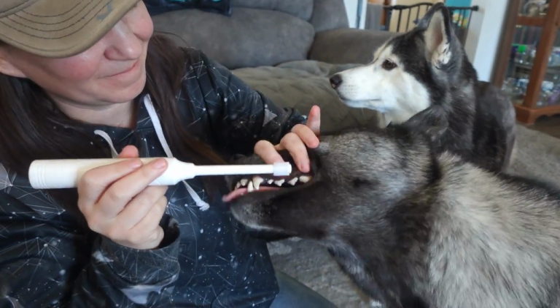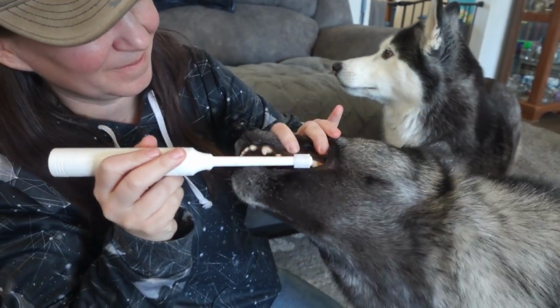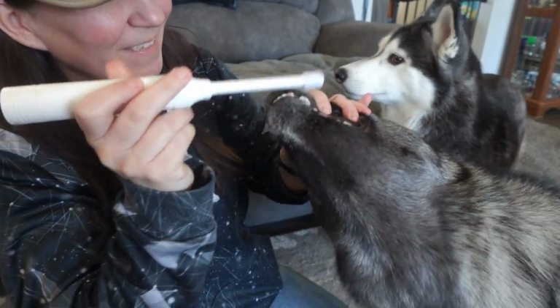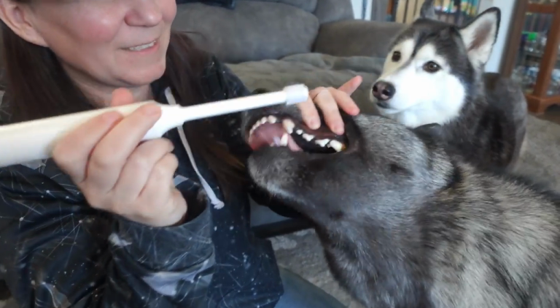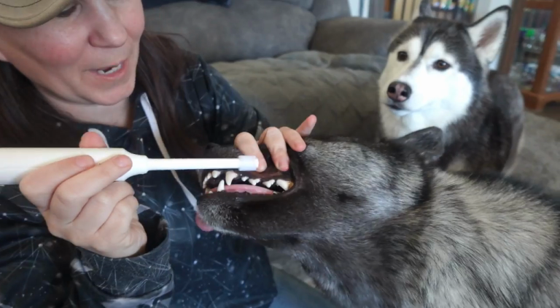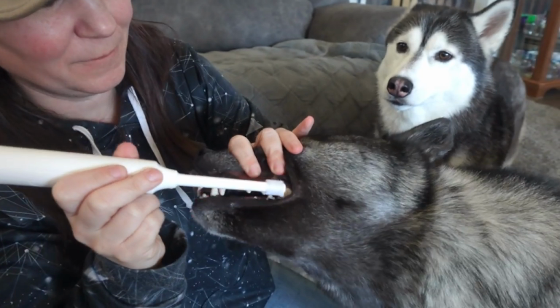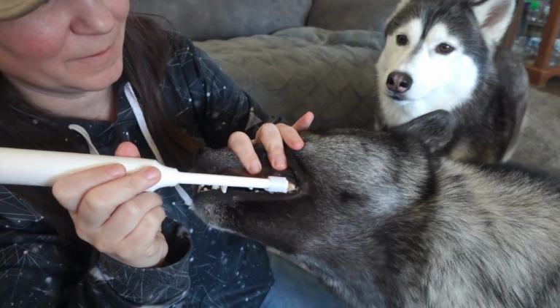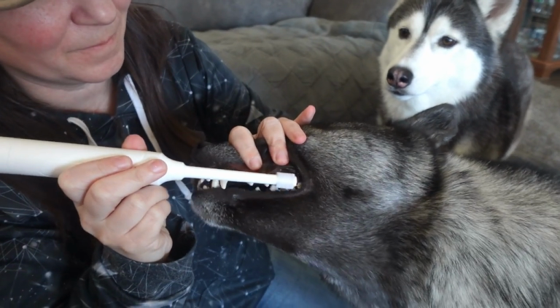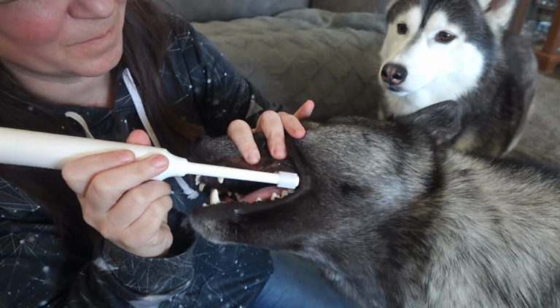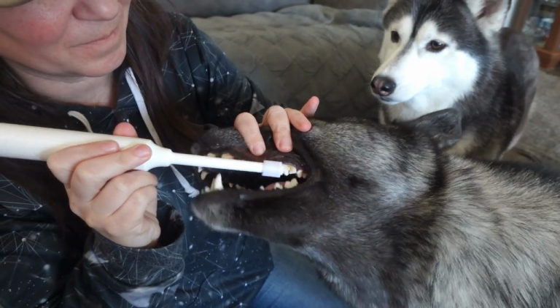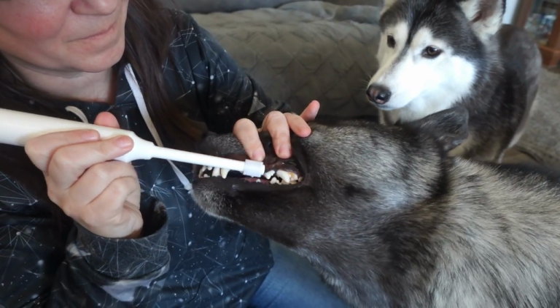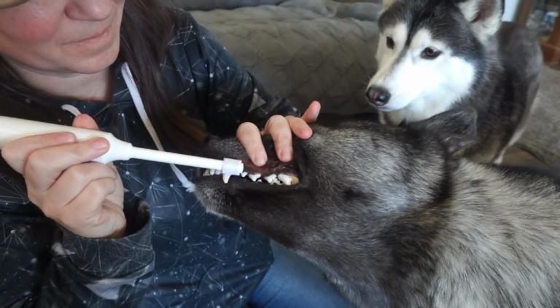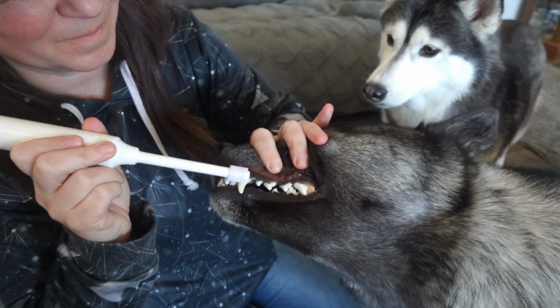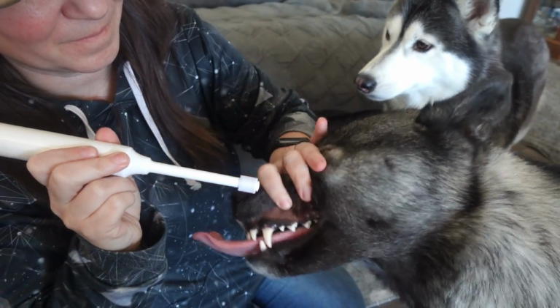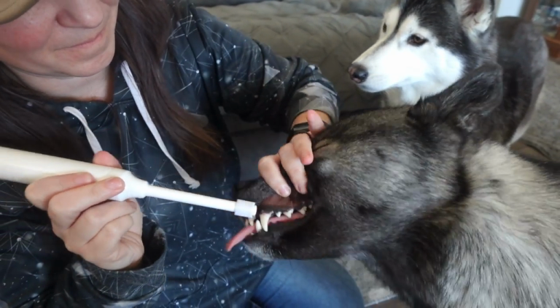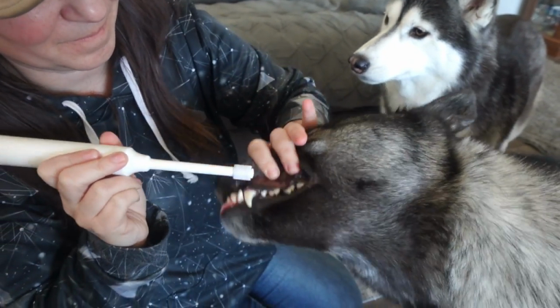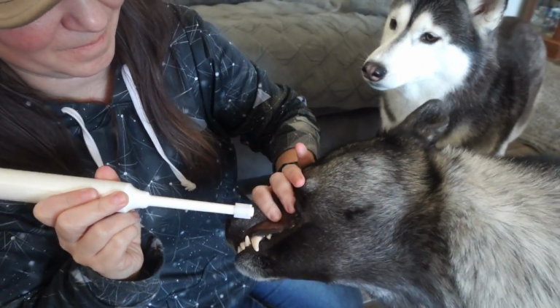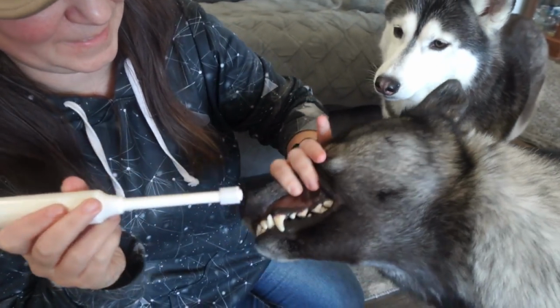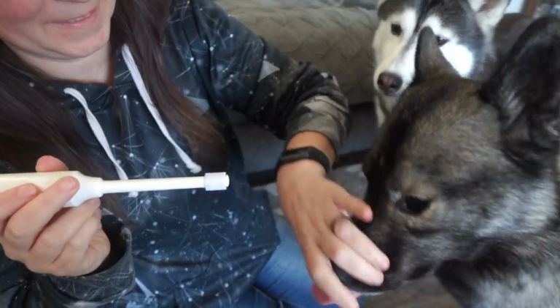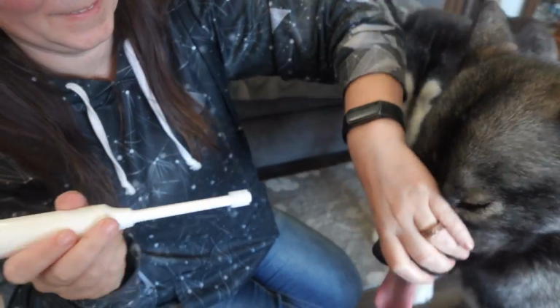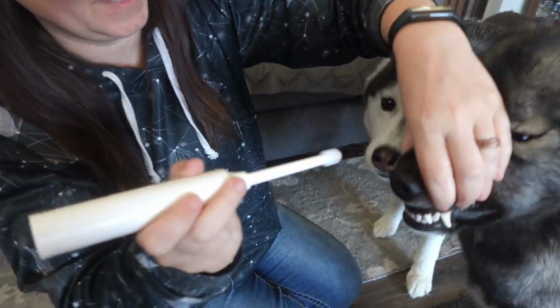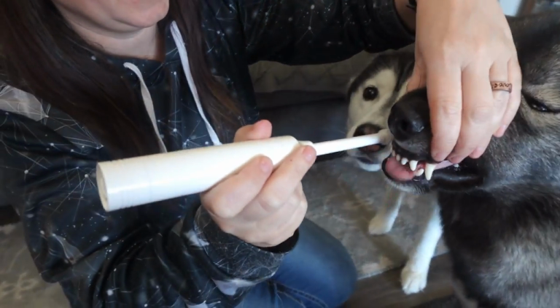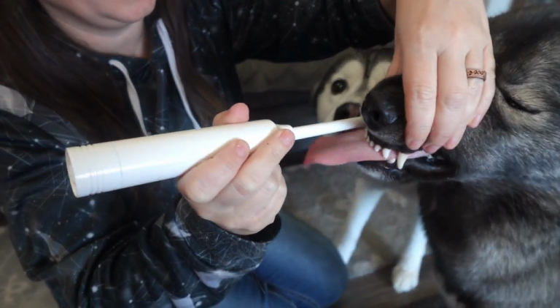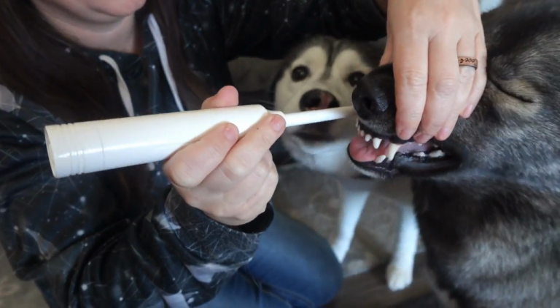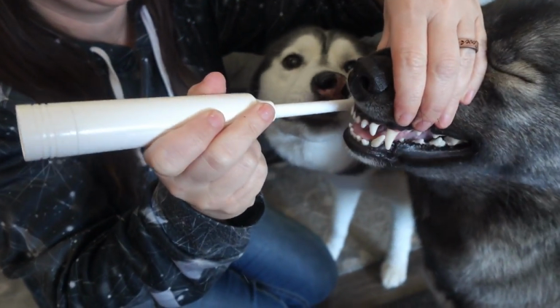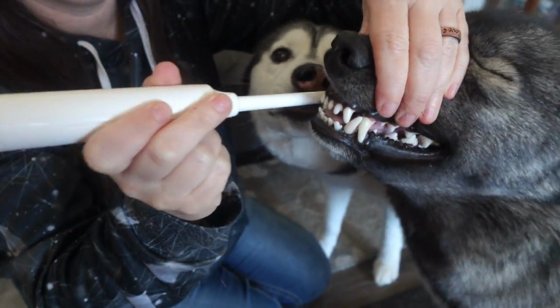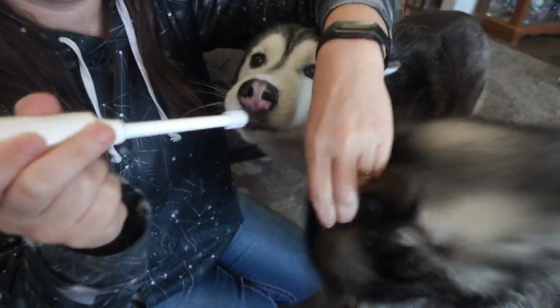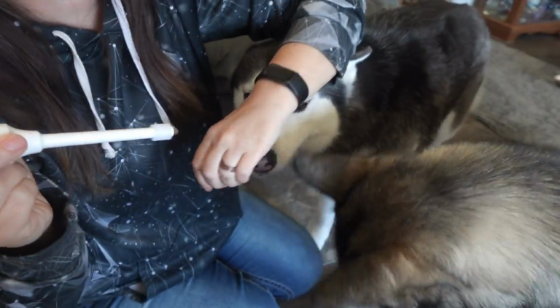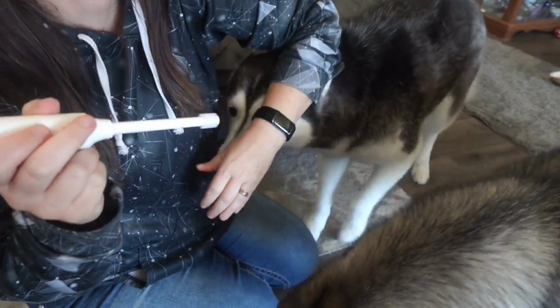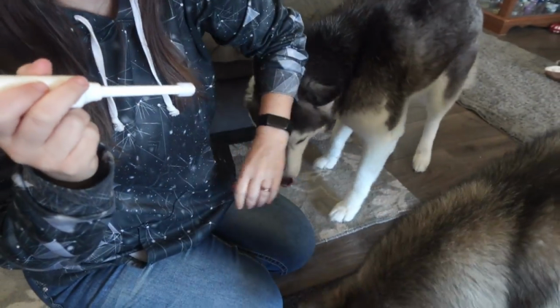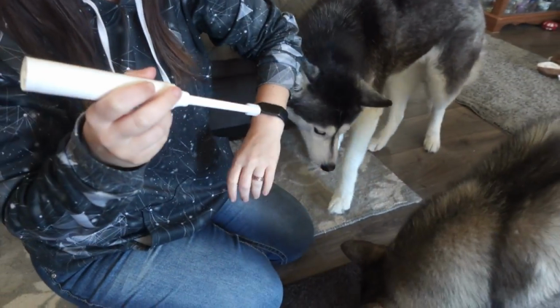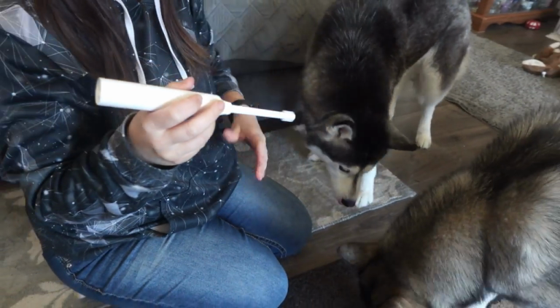Over time, your dog's teeth are going to look better and better. We try to brush our dog's teeth at least once a day, and this just makes it easier. If you're looking for a great electric toothbrush for your dogs, we recommend this.